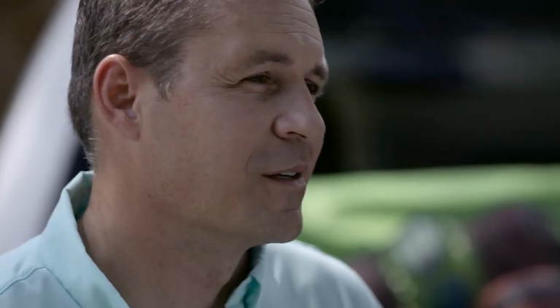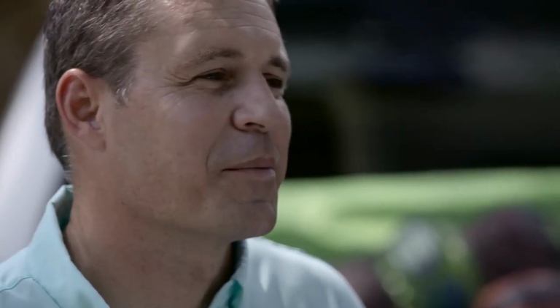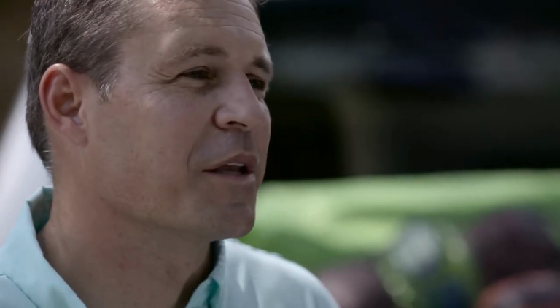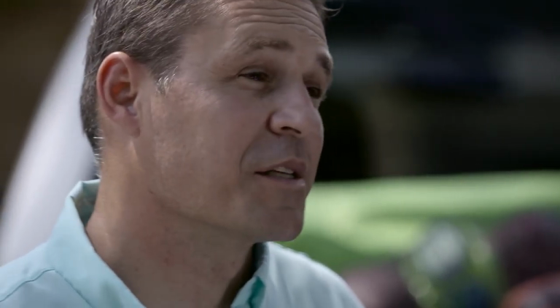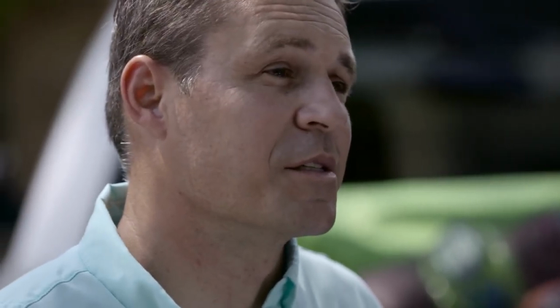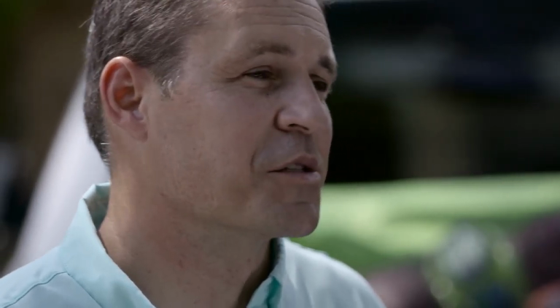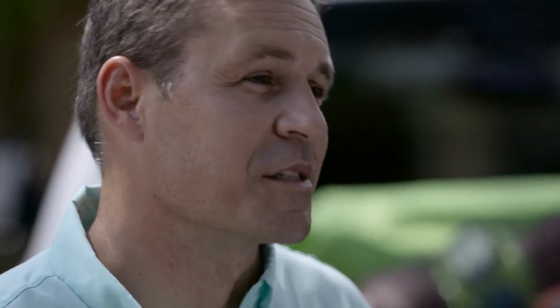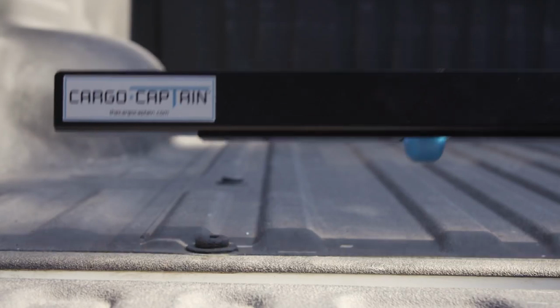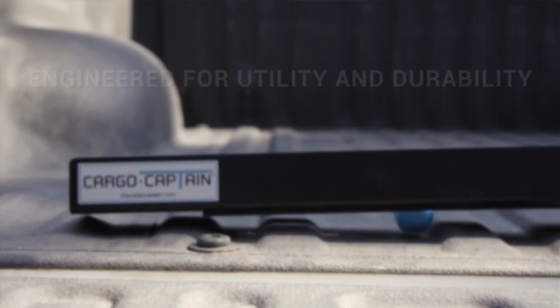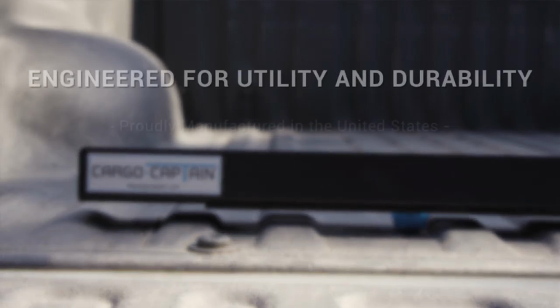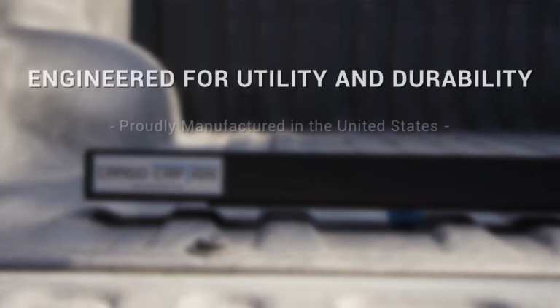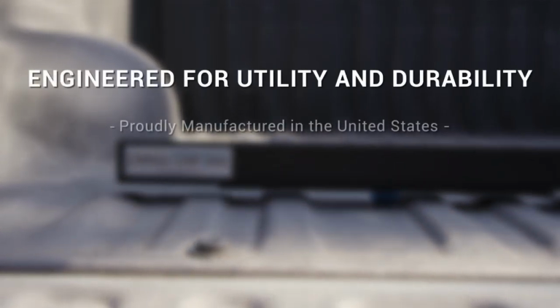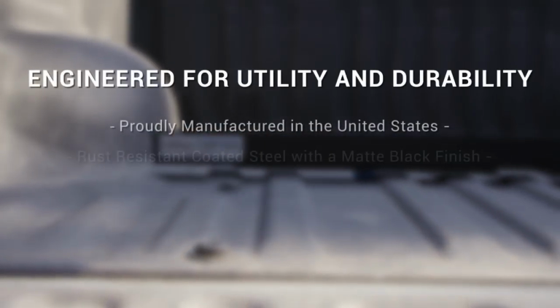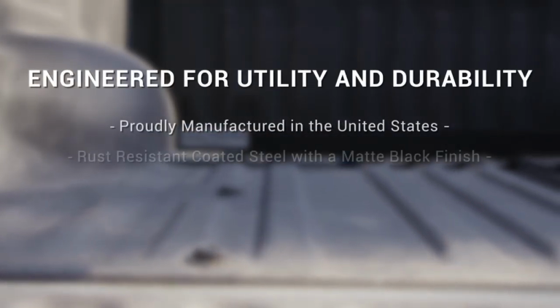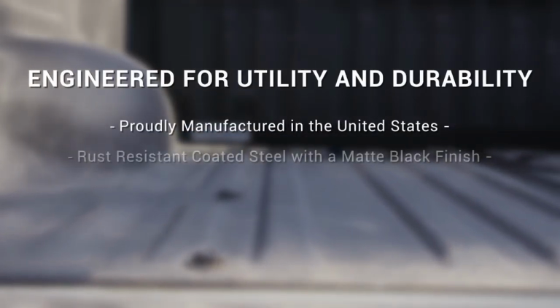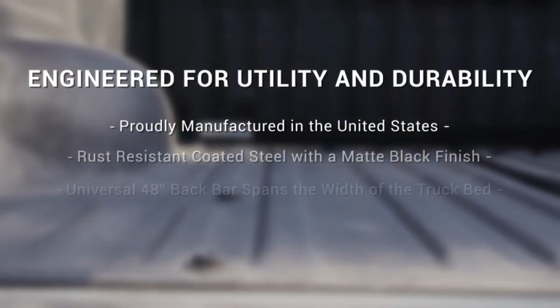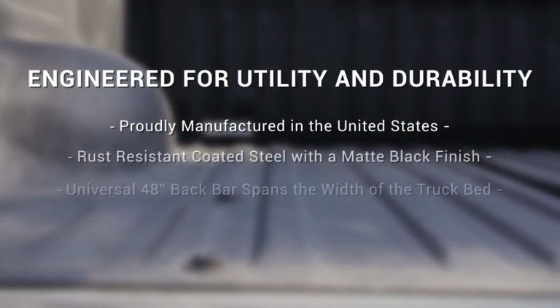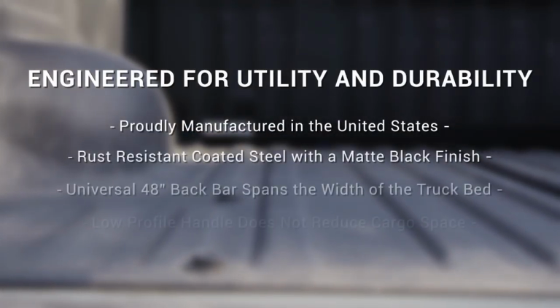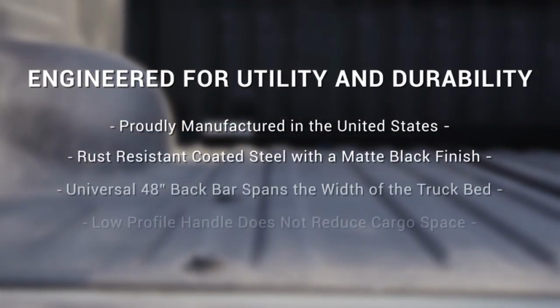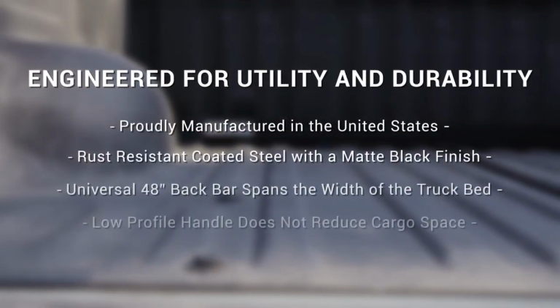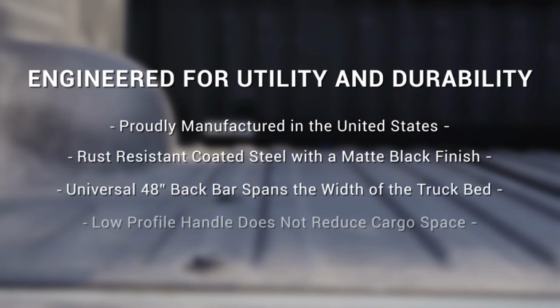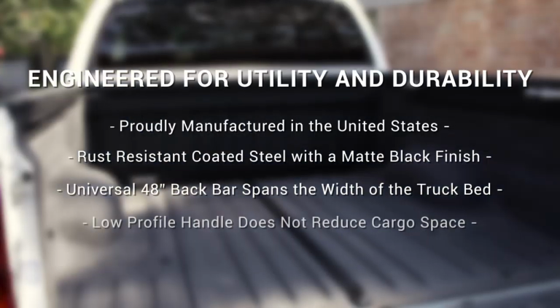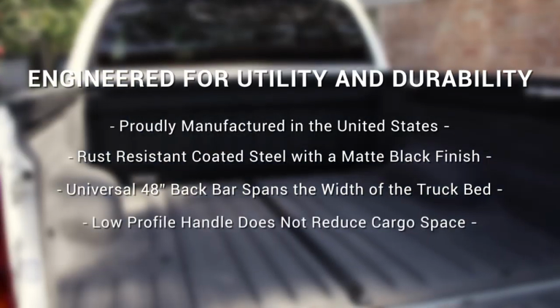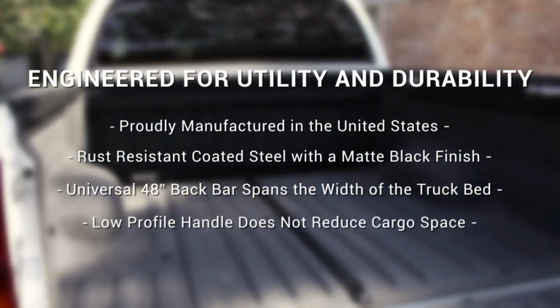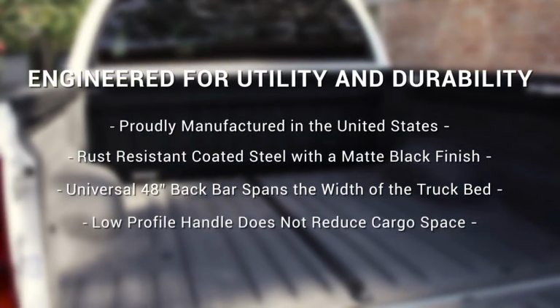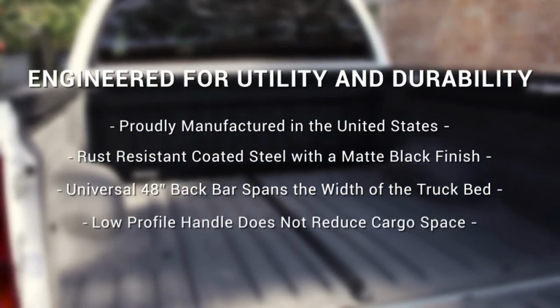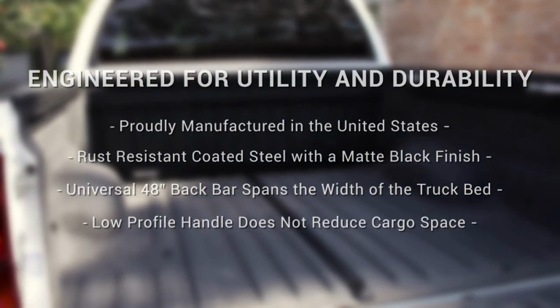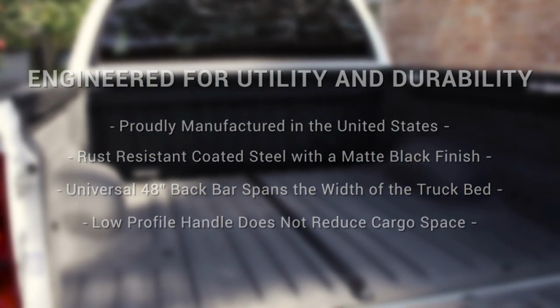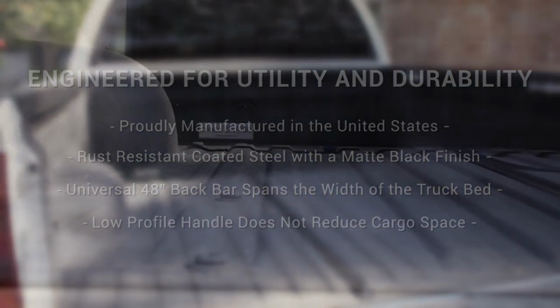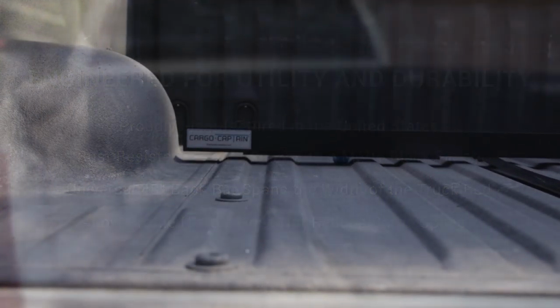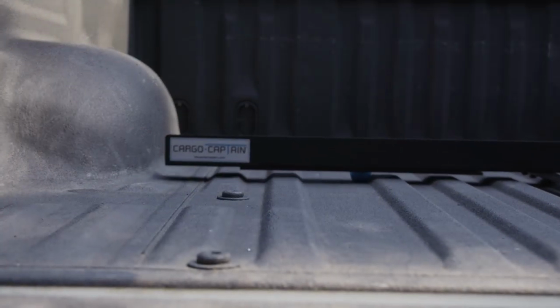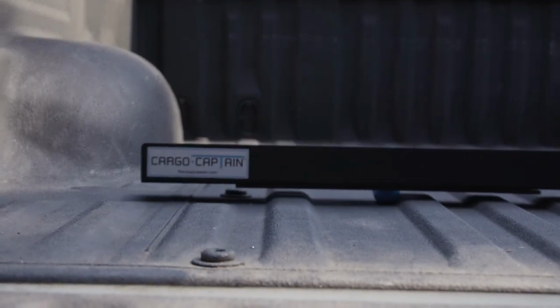The Cargo Captain is made in the United States here in Houston, Texas. It's made of steel. All the hardware is zinc, black coated, so it will not rust. The back bar as well as the handle are also polyresin coated, black paint, matte finish, so it will blend into the bed of the truck.